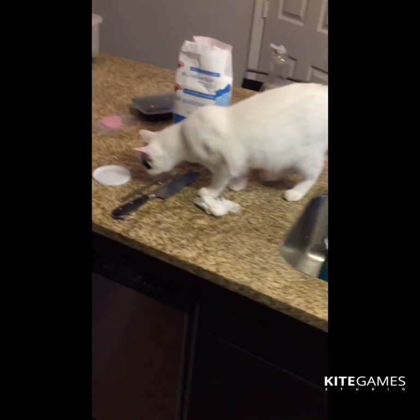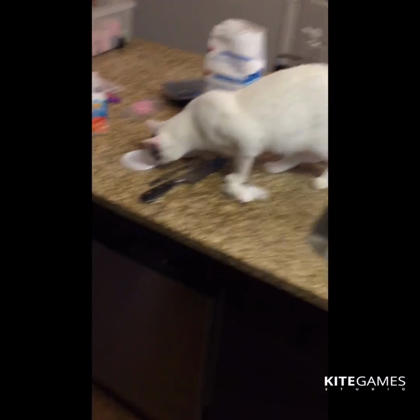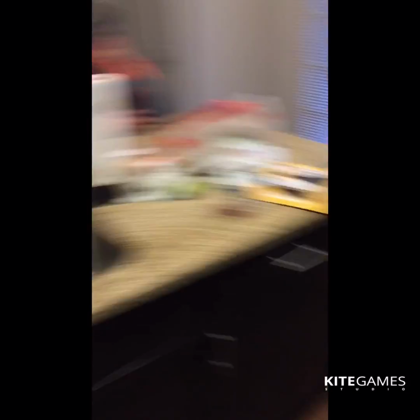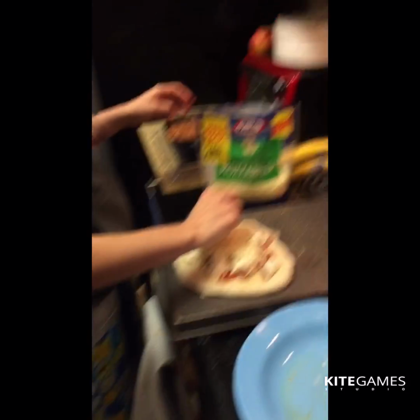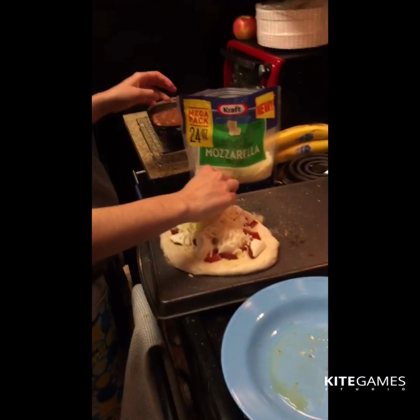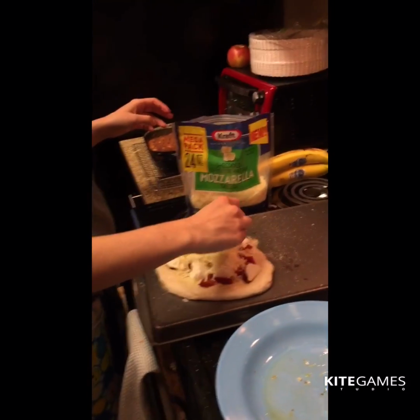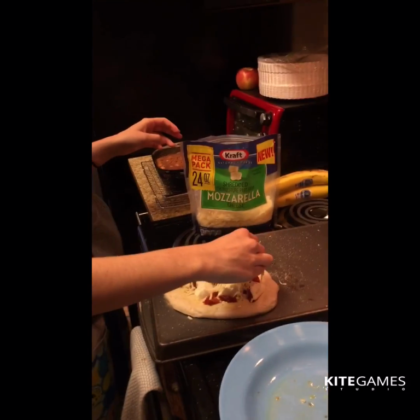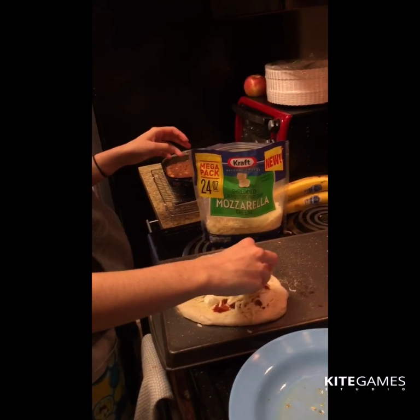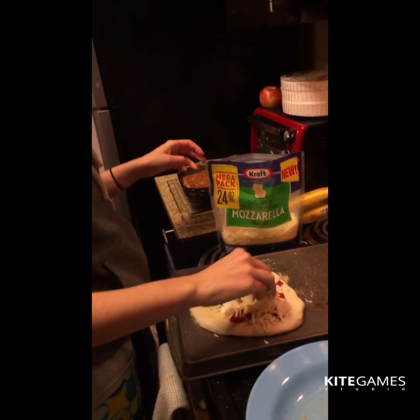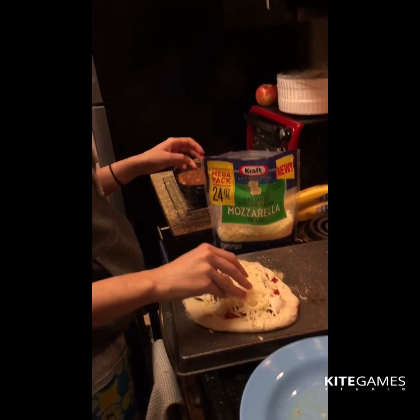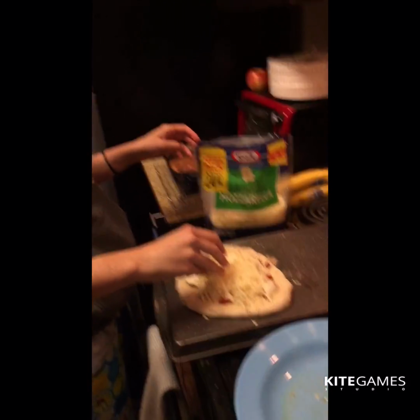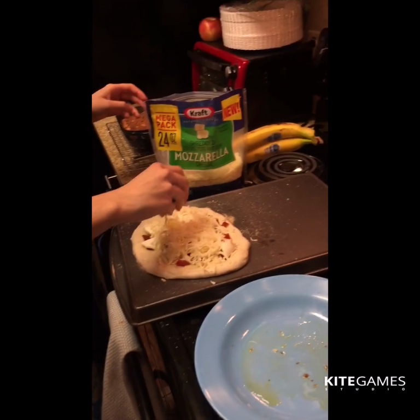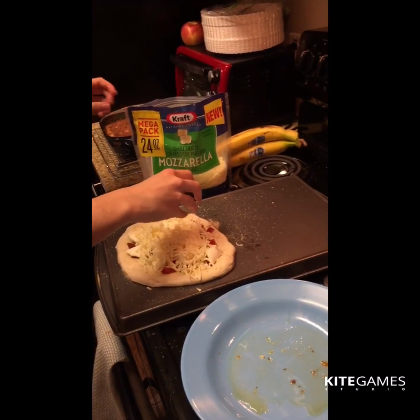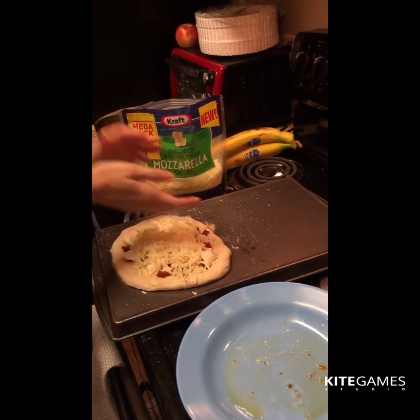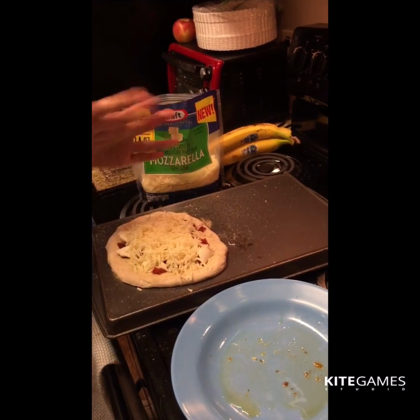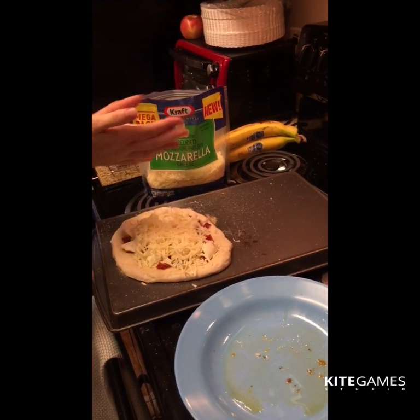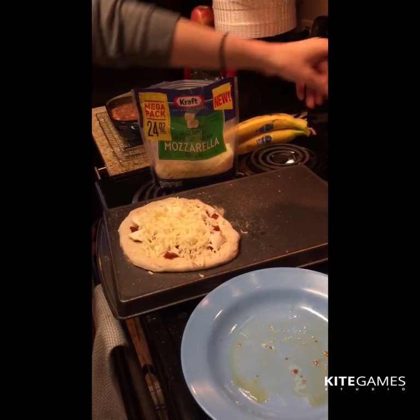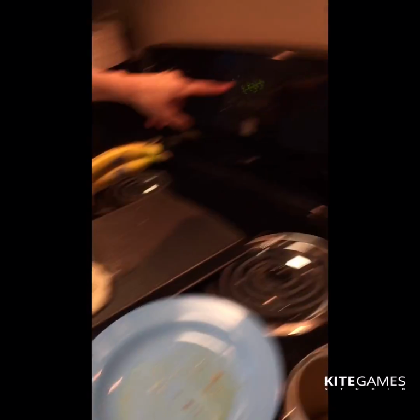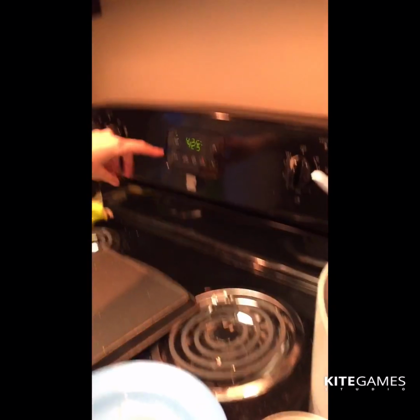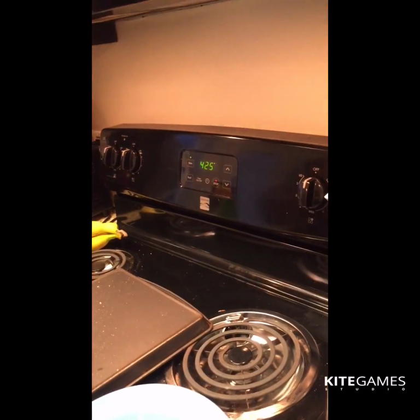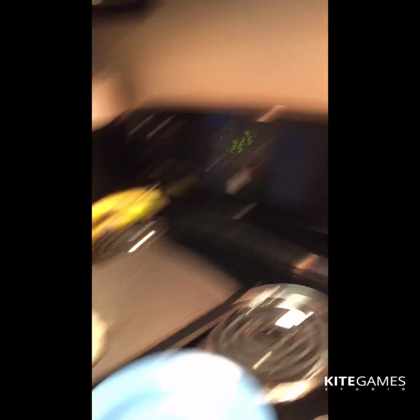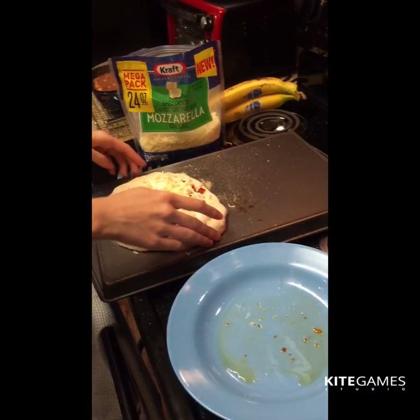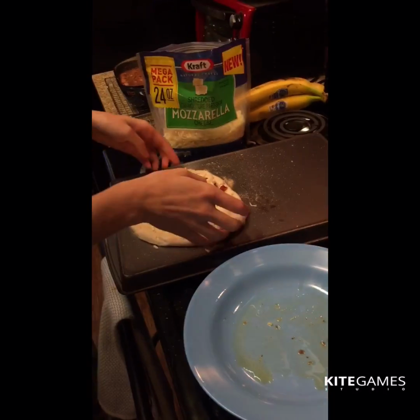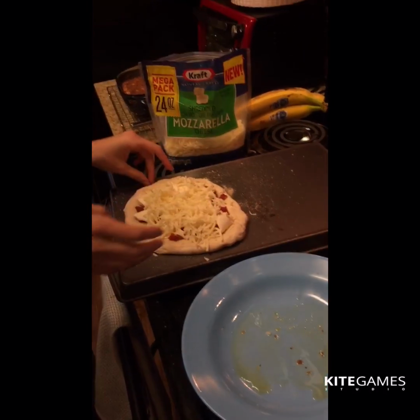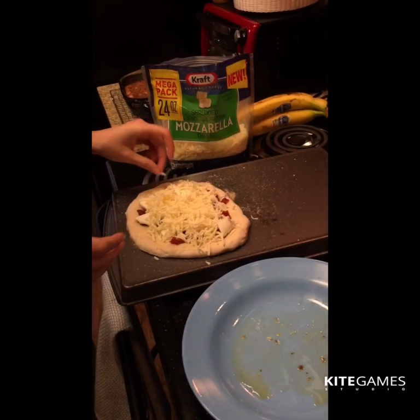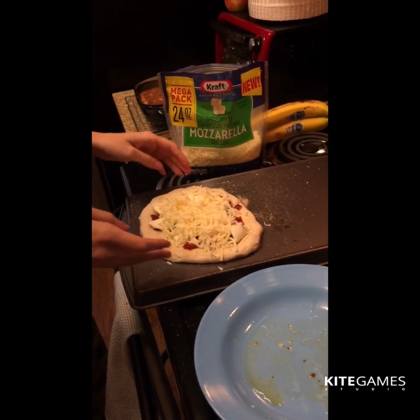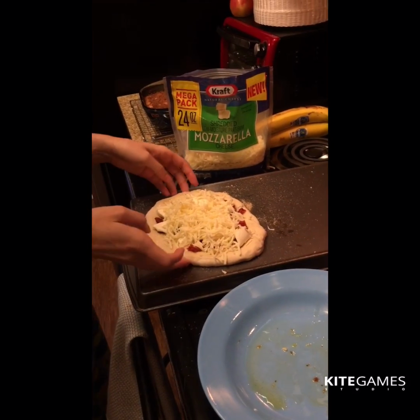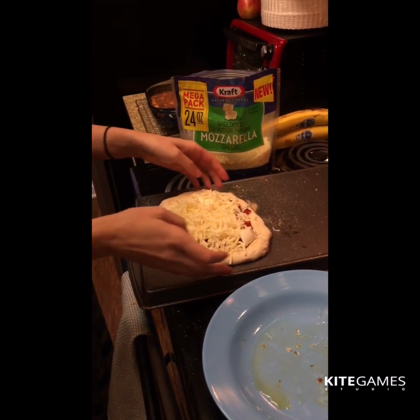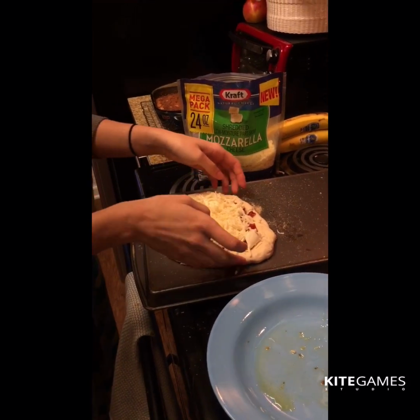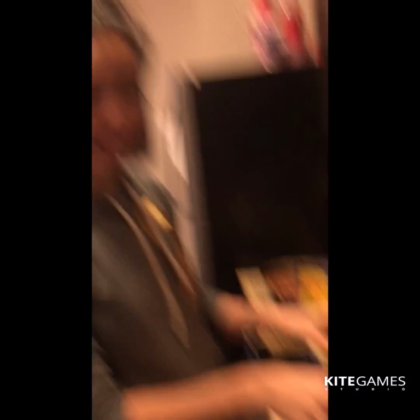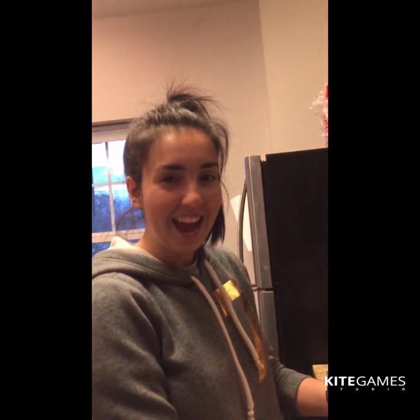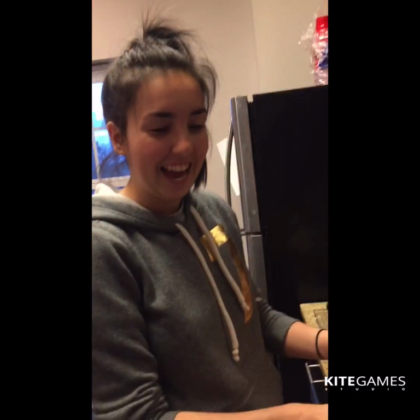Lots of cheese — here's how it looks. Now I'm just gonna put this in the oven. Temperature is at 425, preheated, with the pizza stone. I'll see you on the other side!